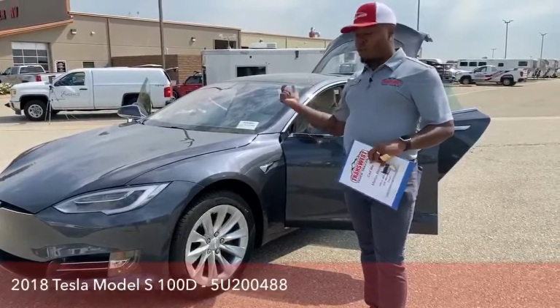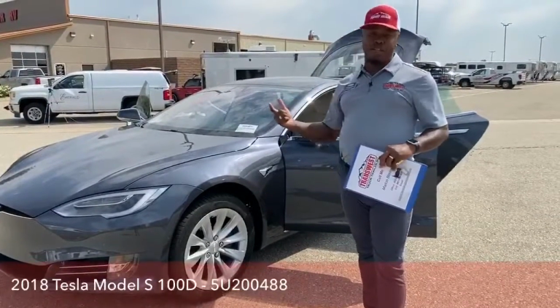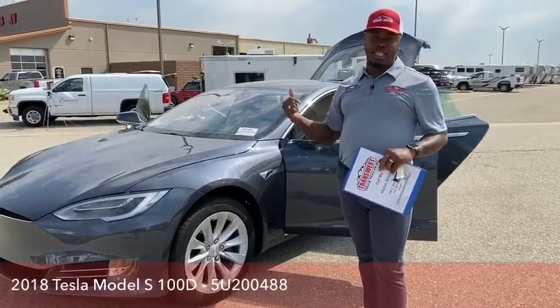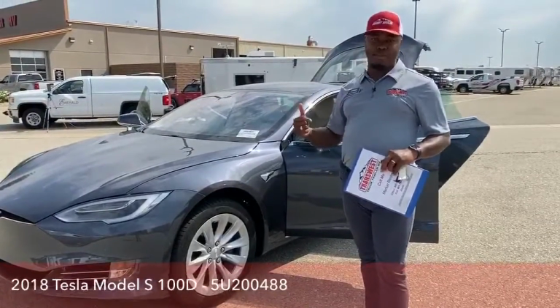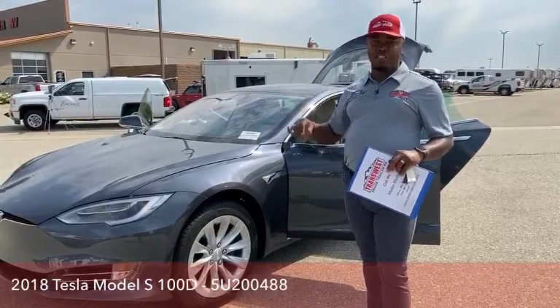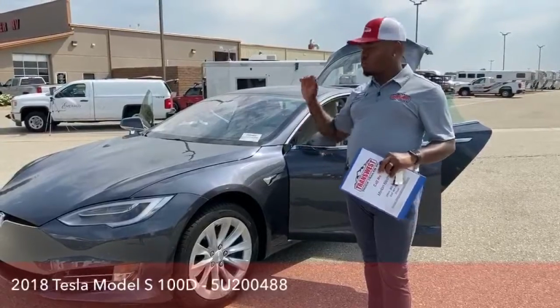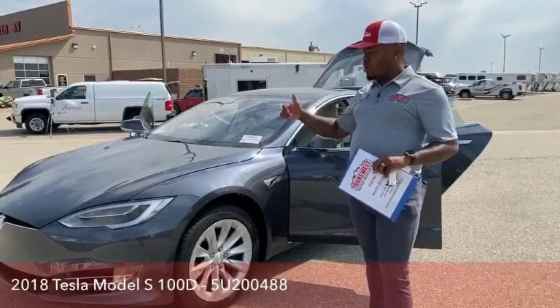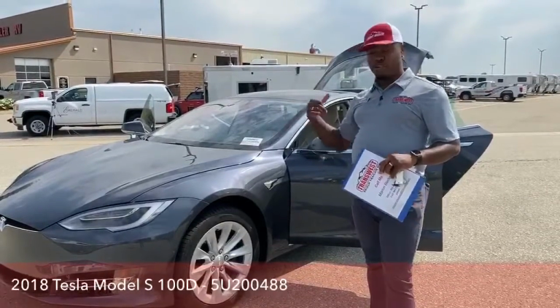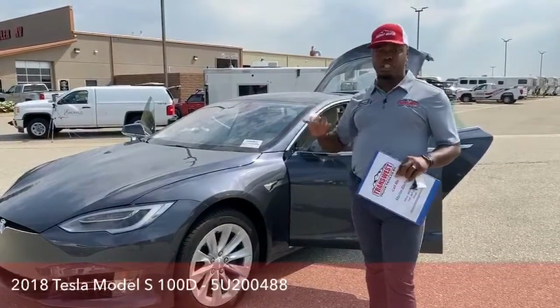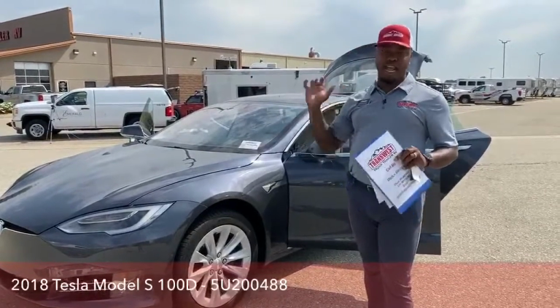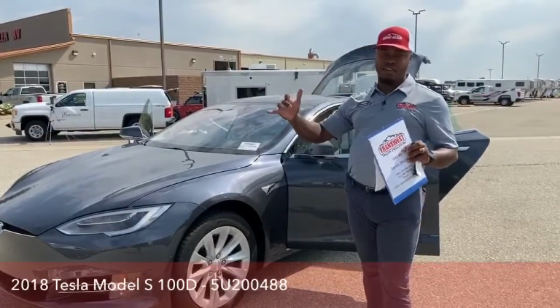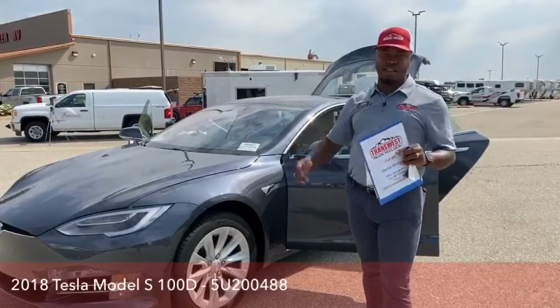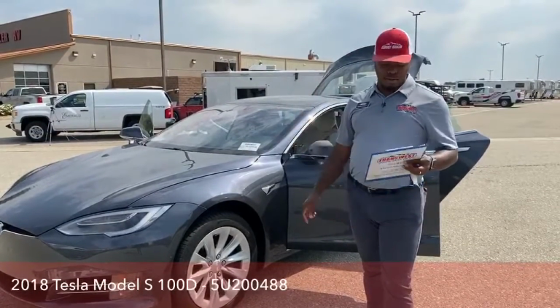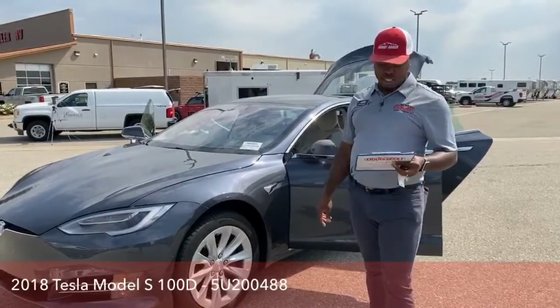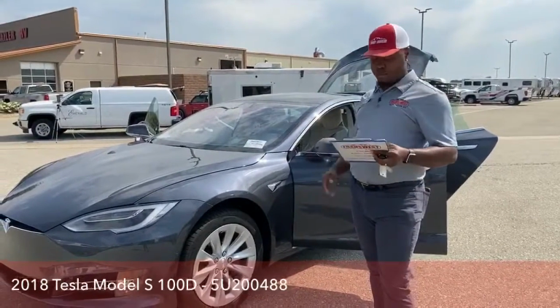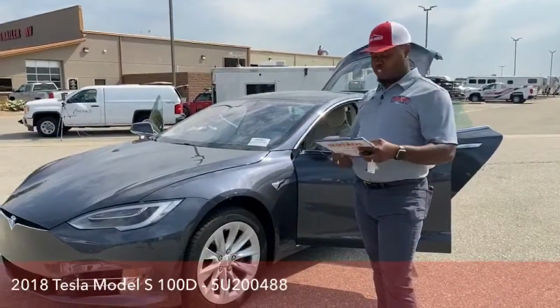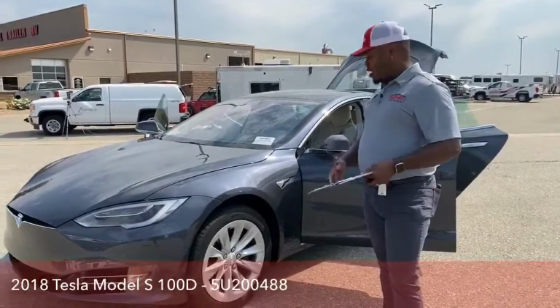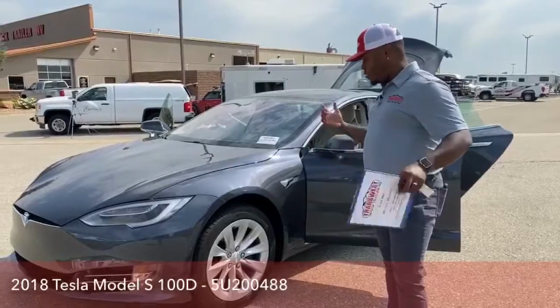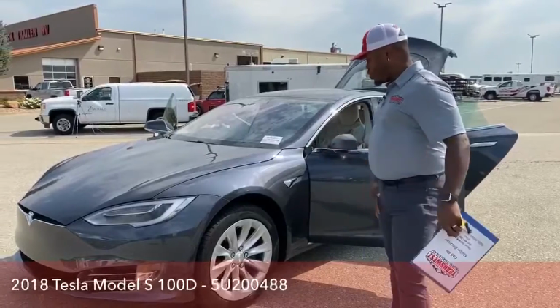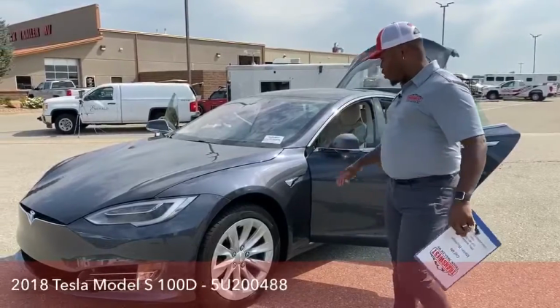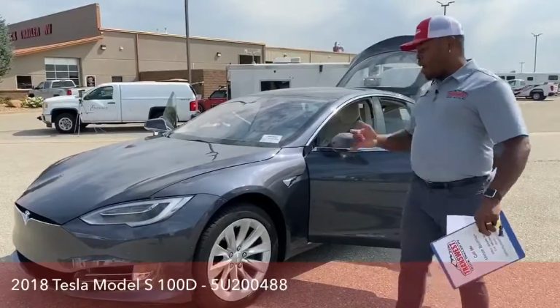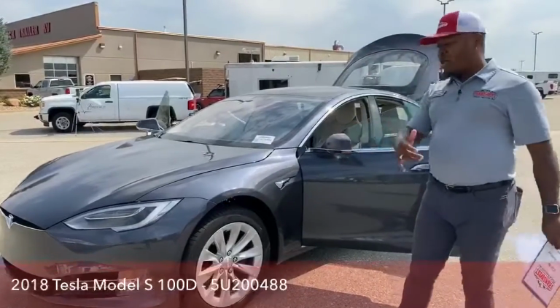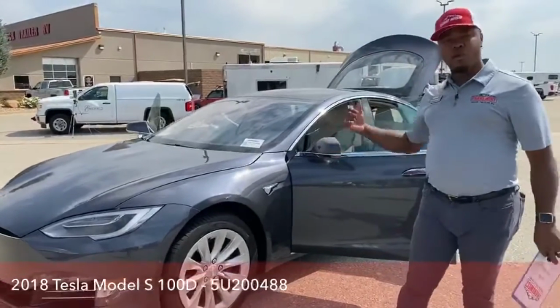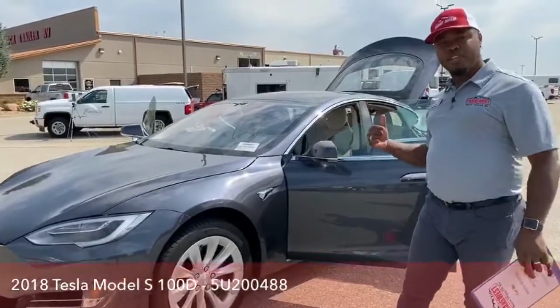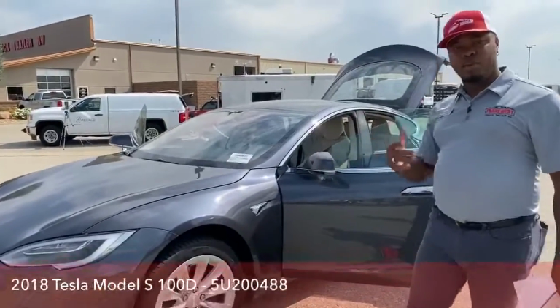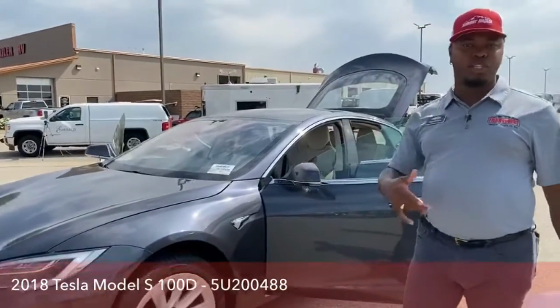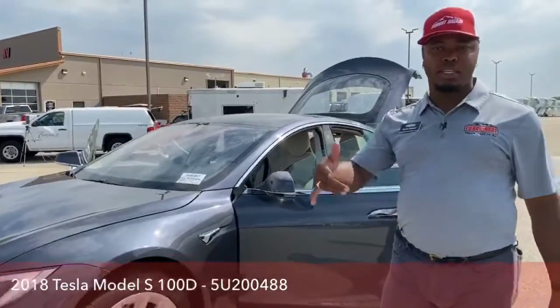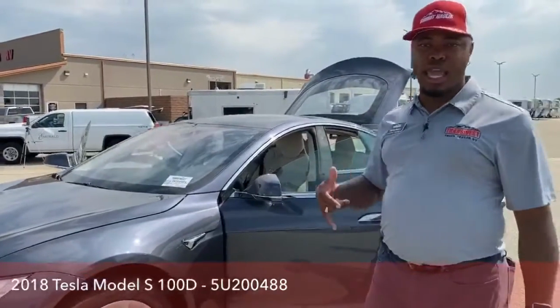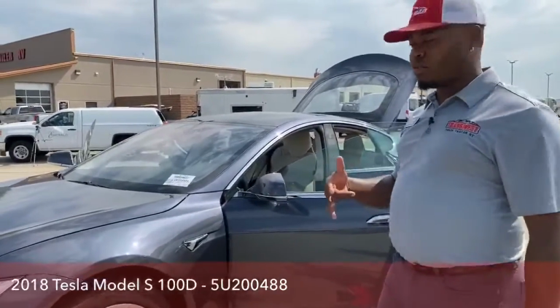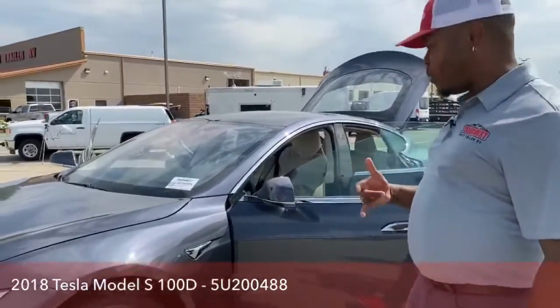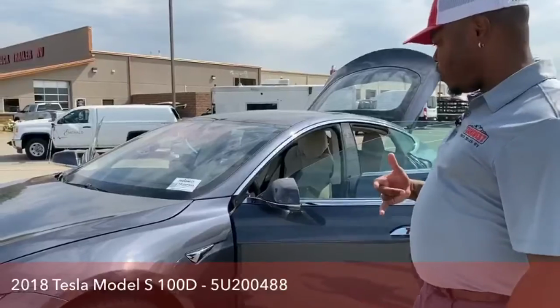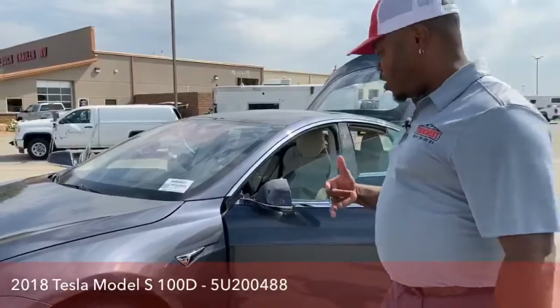With 360 camera vision, when you're reversing and stuff like that, you have that 360 camera vision, and lots more. While we walk around the vehicle, I'm going to point out all the cameras as we go along.